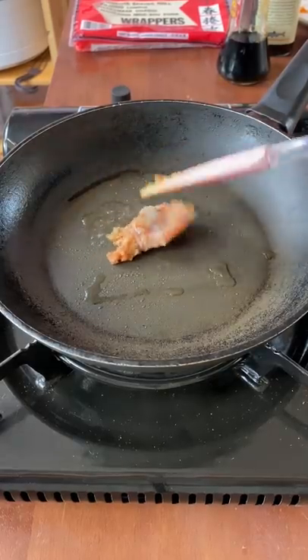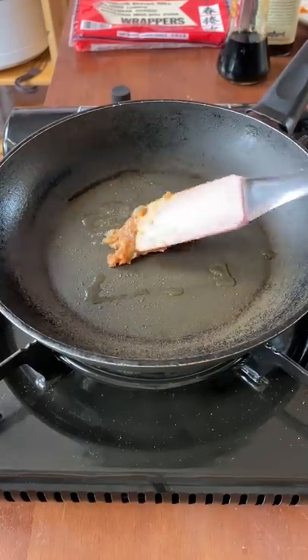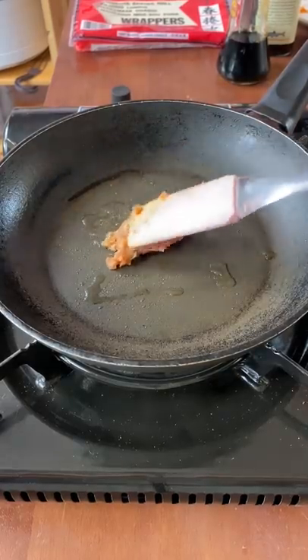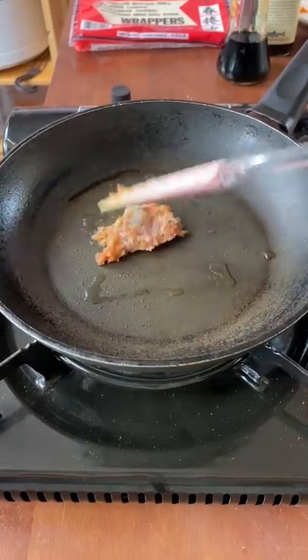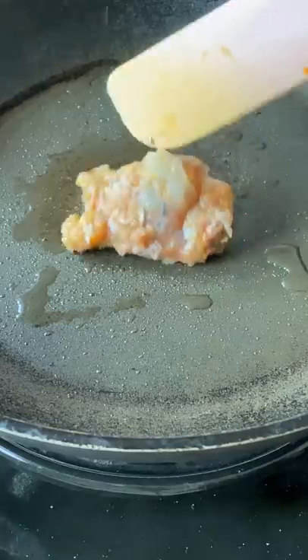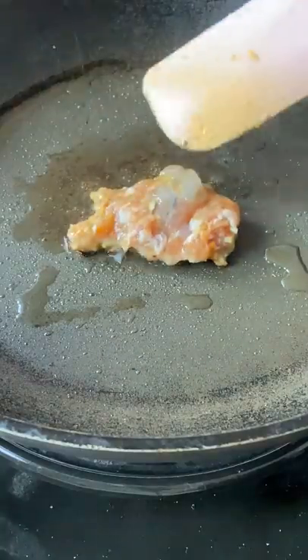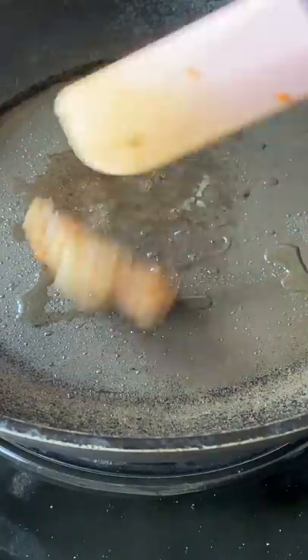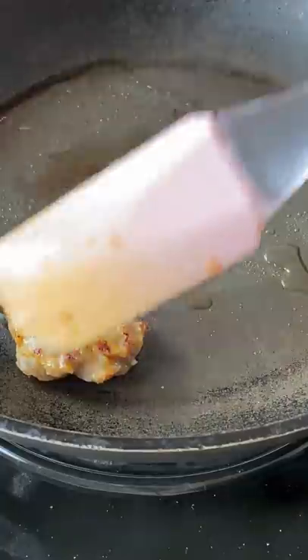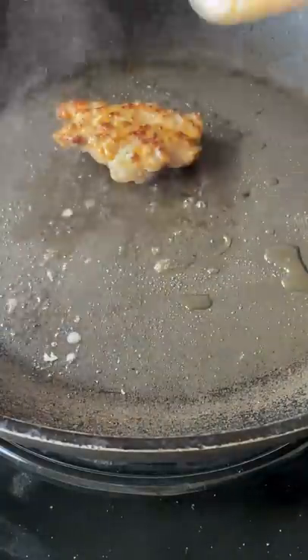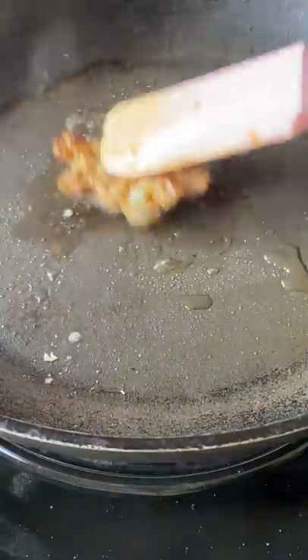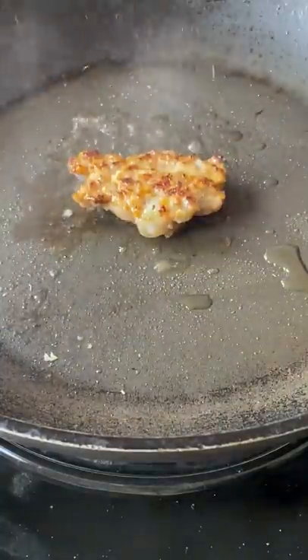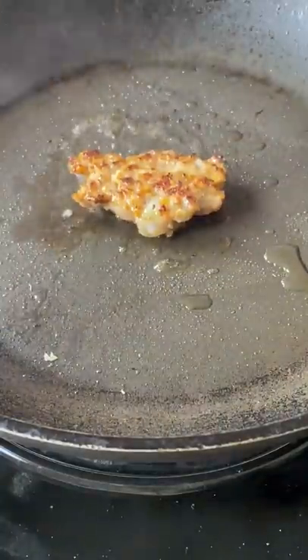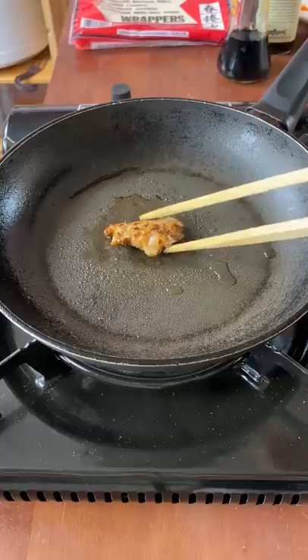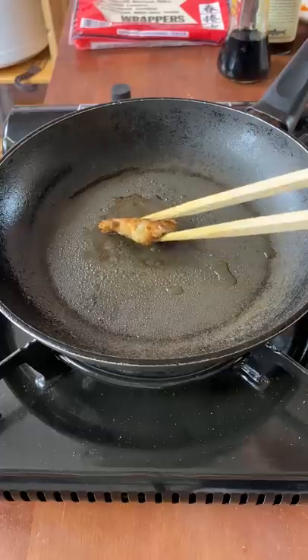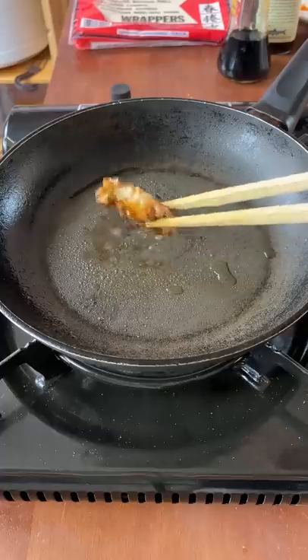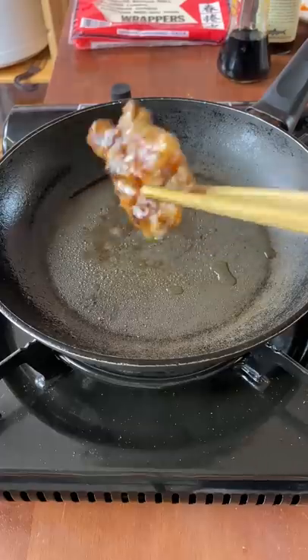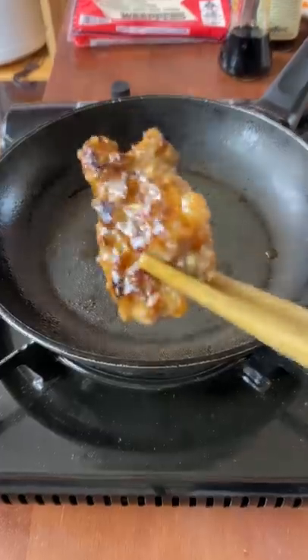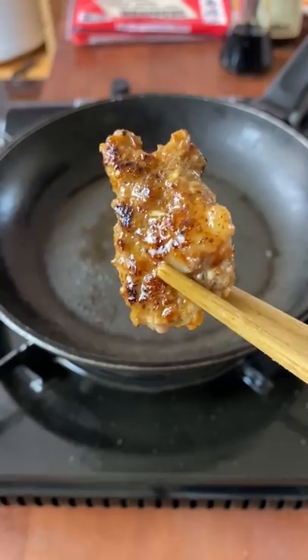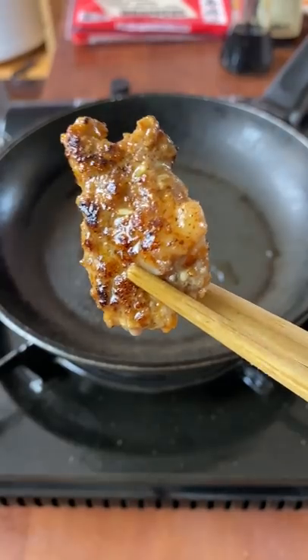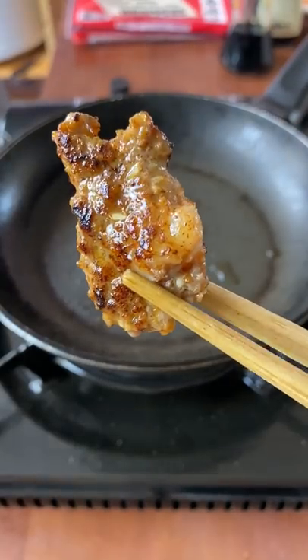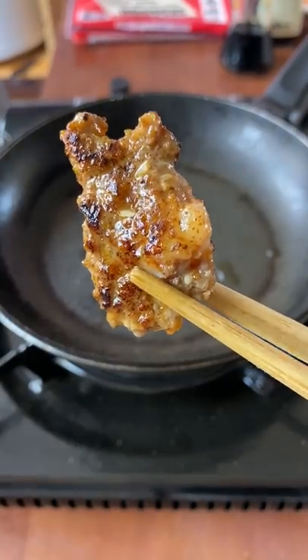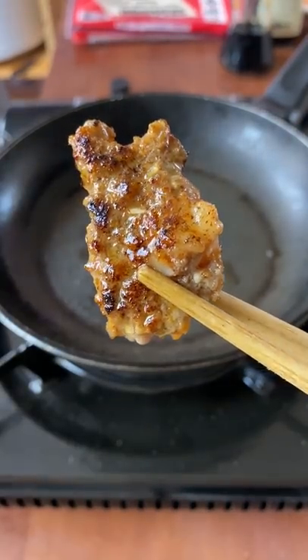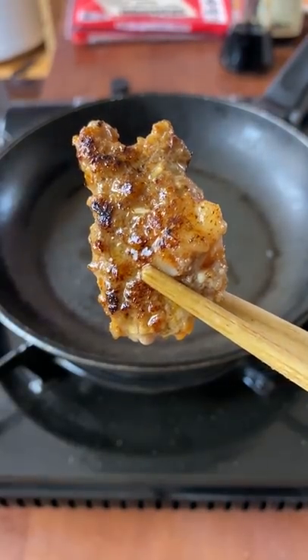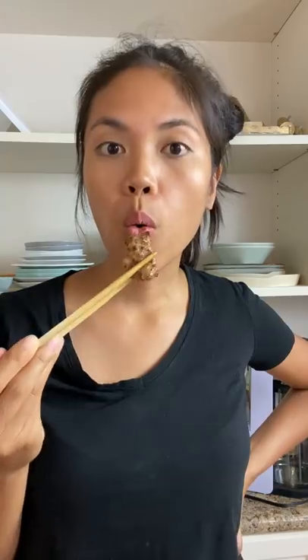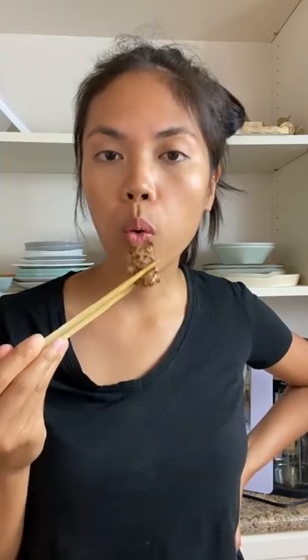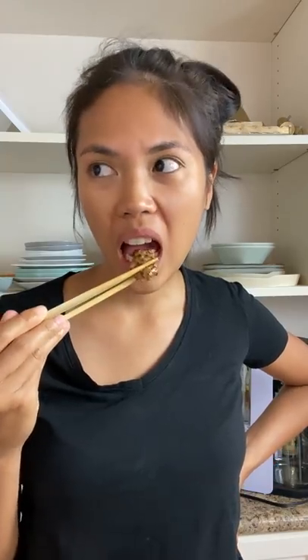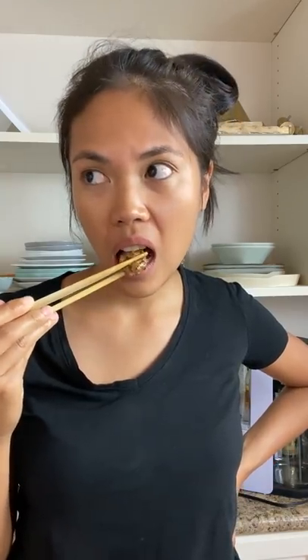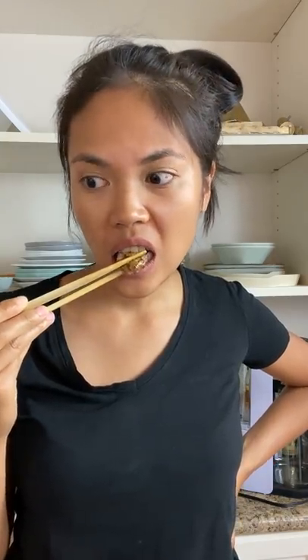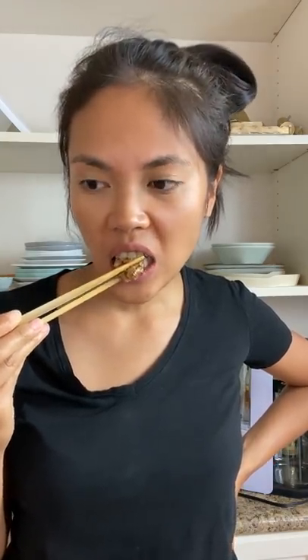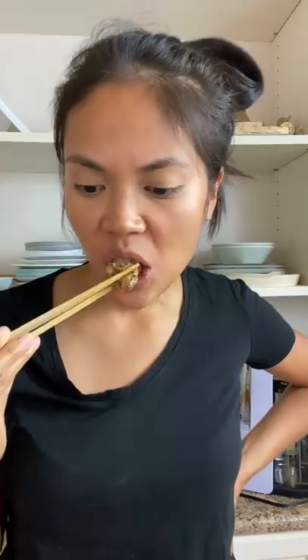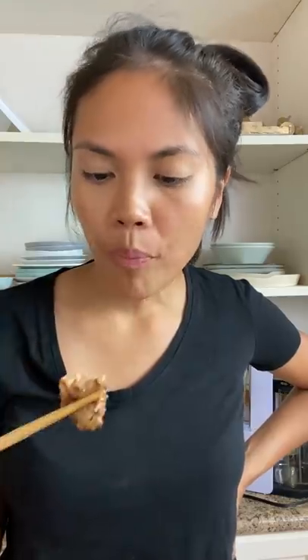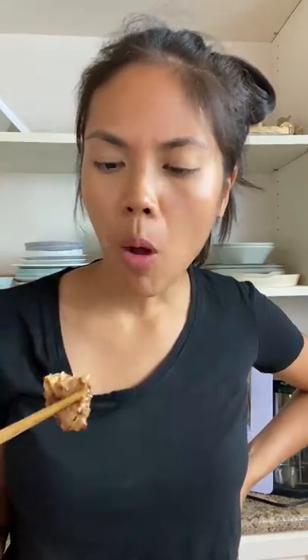Can you imagine wrapping all of them up, testing one, and realizing that it's way too bland or way too salty? I'd be so sad. This way you can taste them as often as you need to to make sure it's seasoned to your liking before spending the time to wrap them.